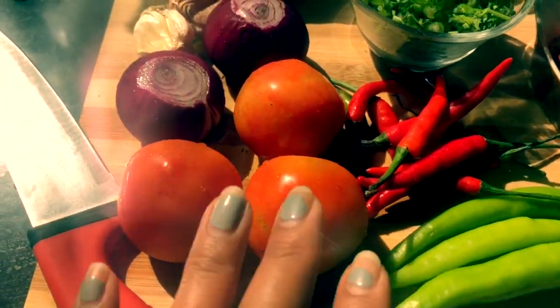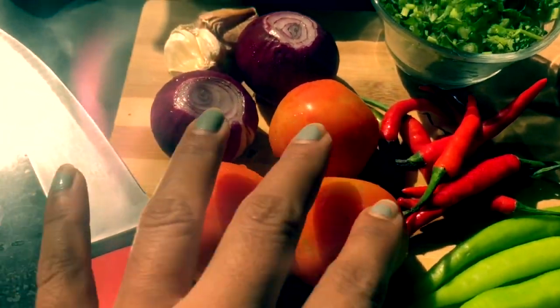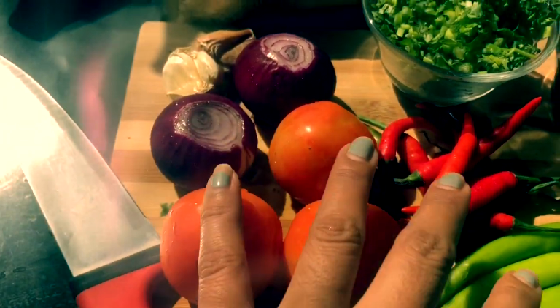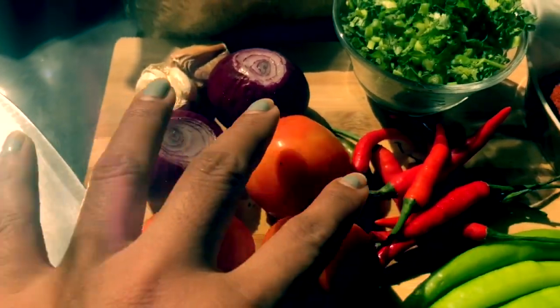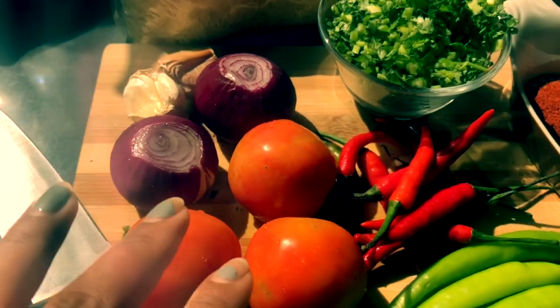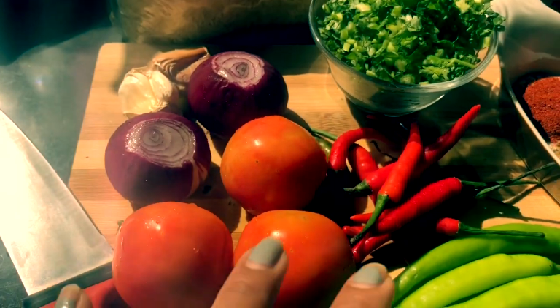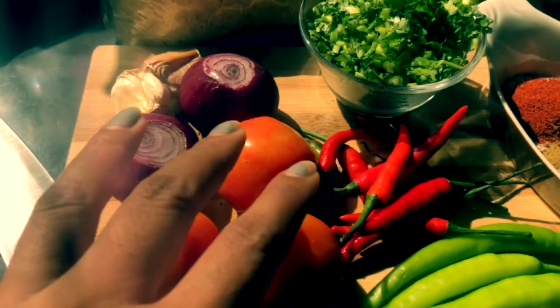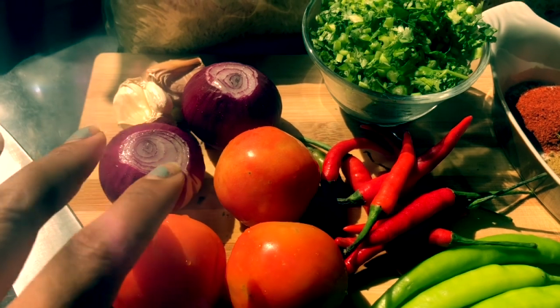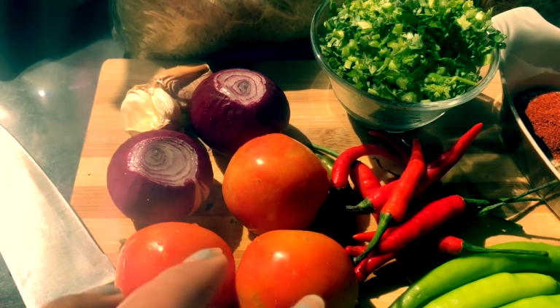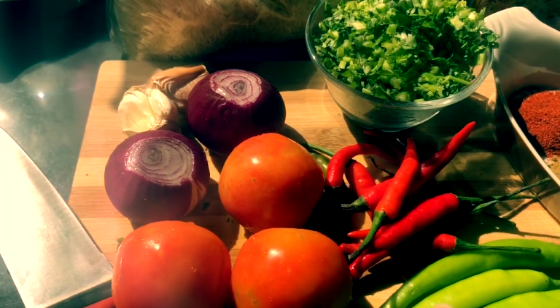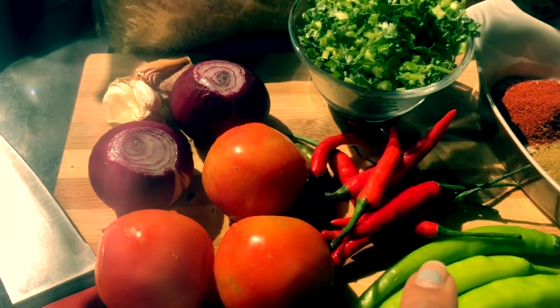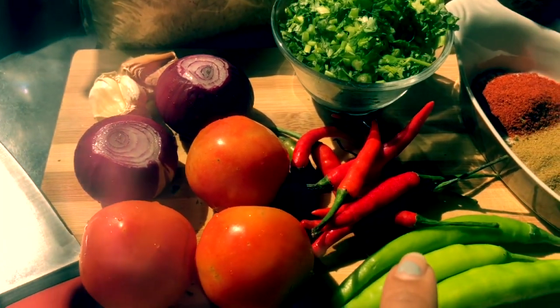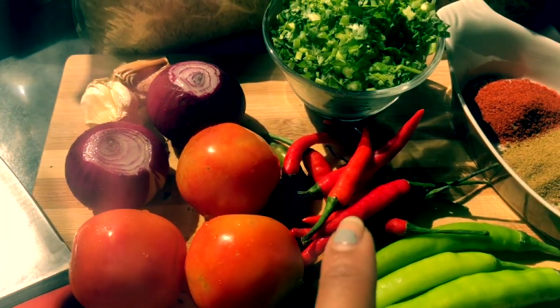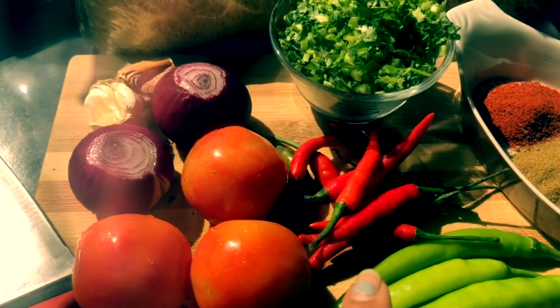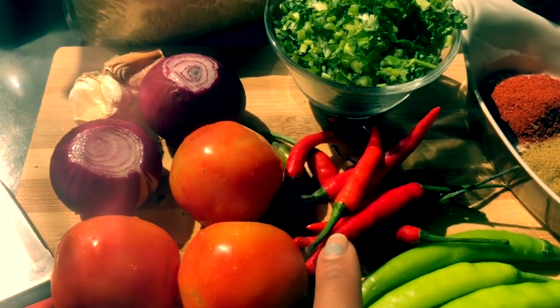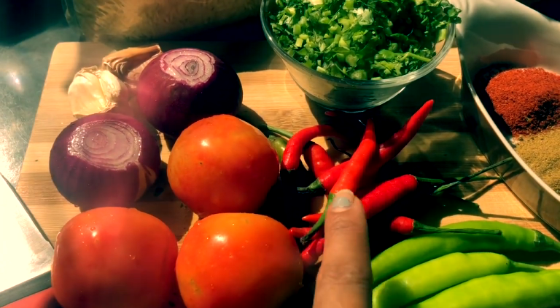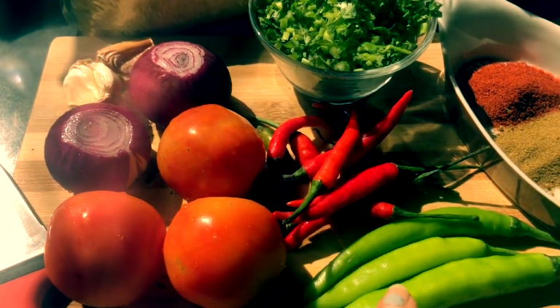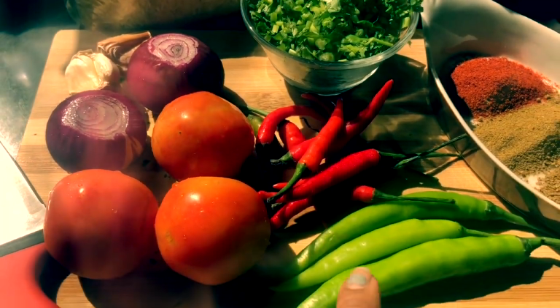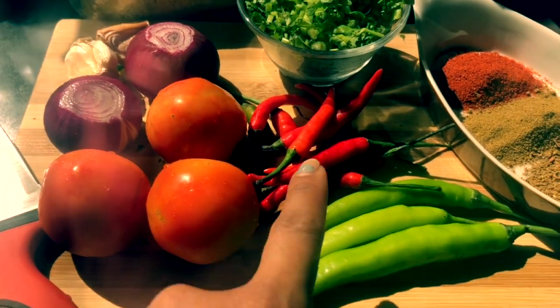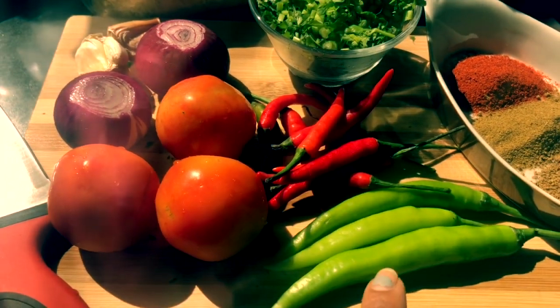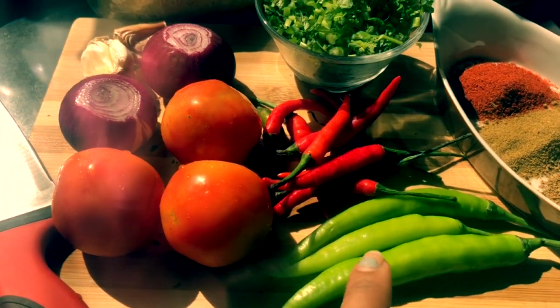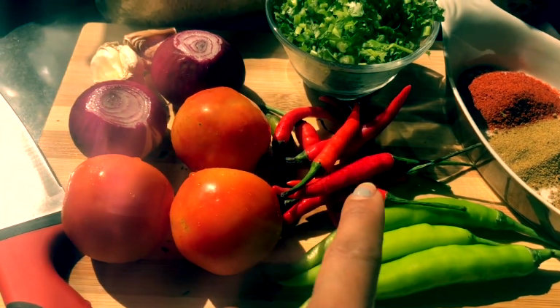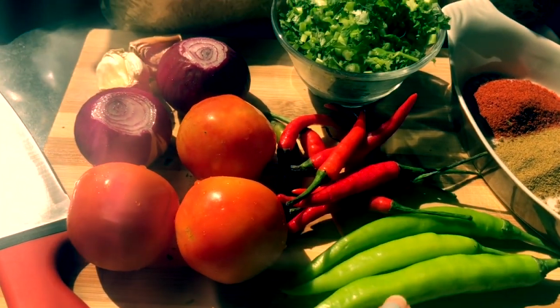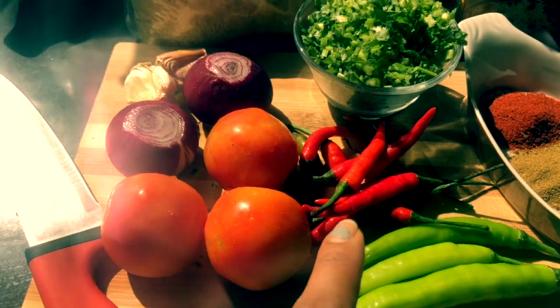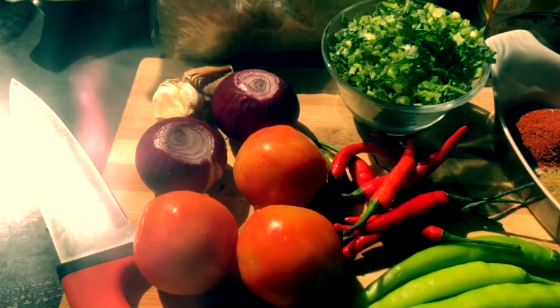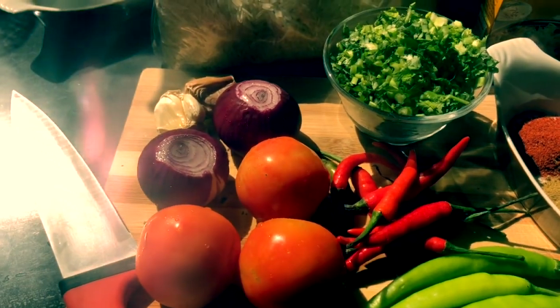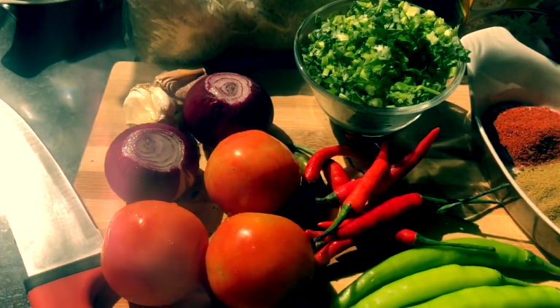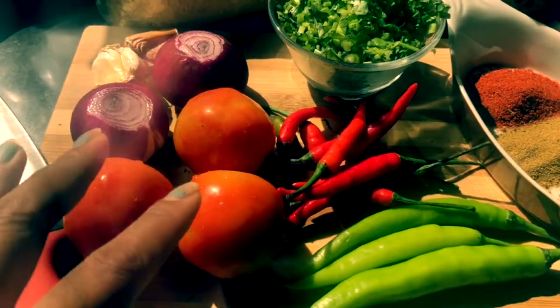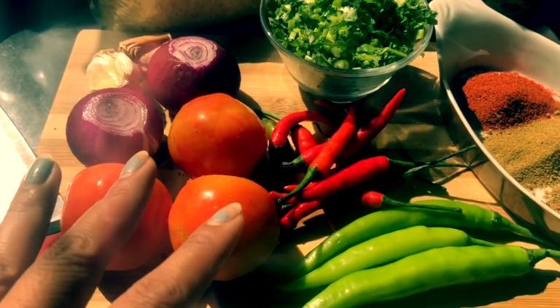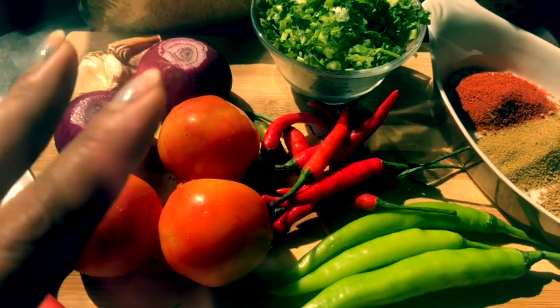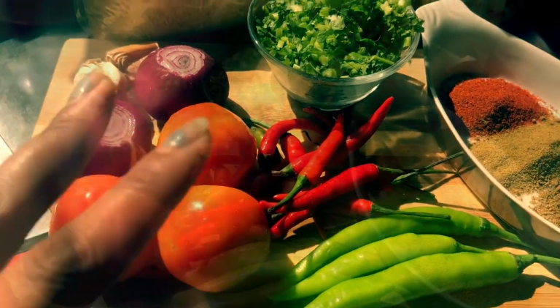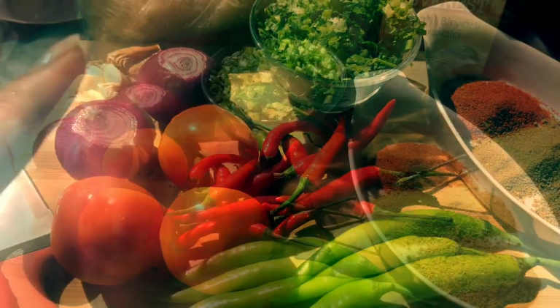I-cut-cut po natin ito lahat. Tapos, i-ho-hole po natin itong mga chili, pero hindi masyado. Okay, so let's go.